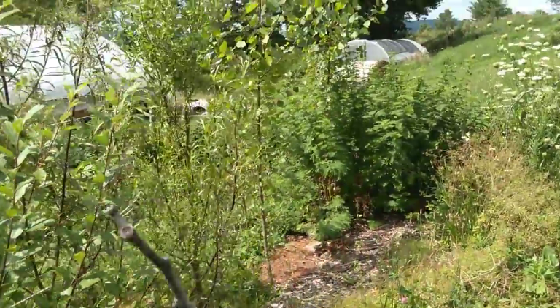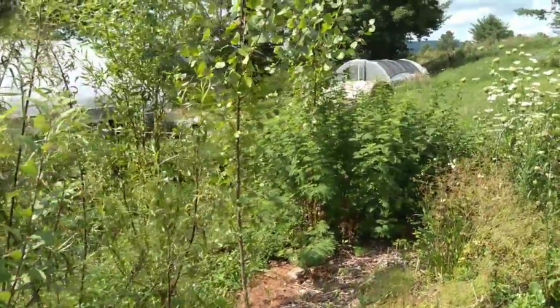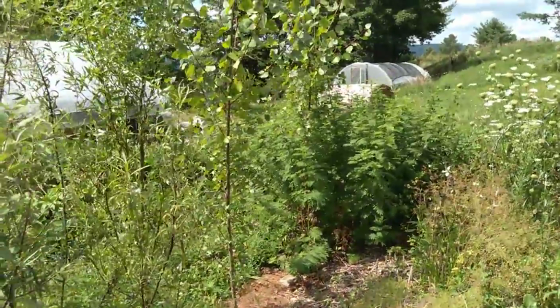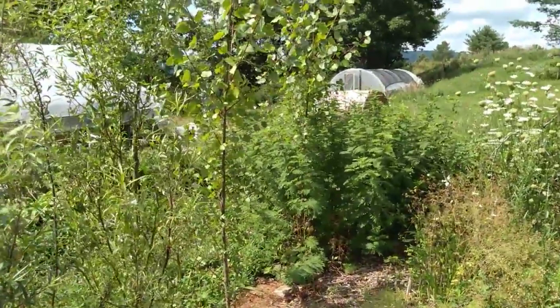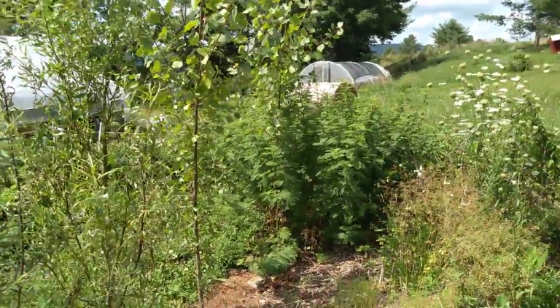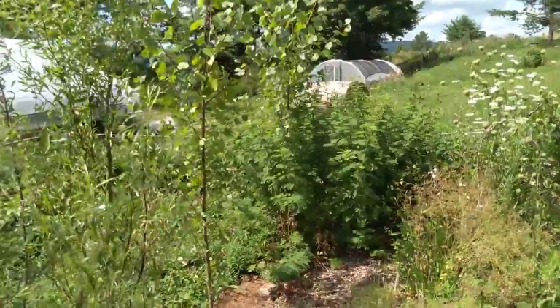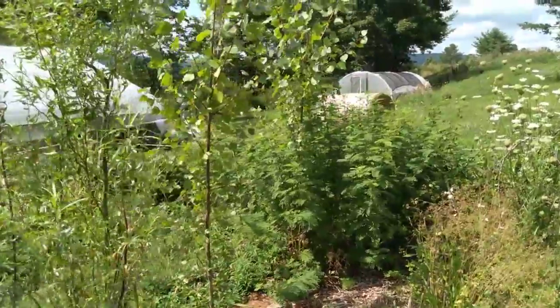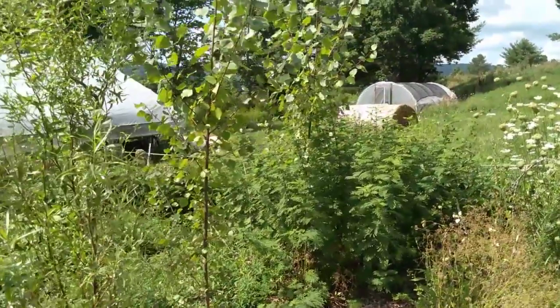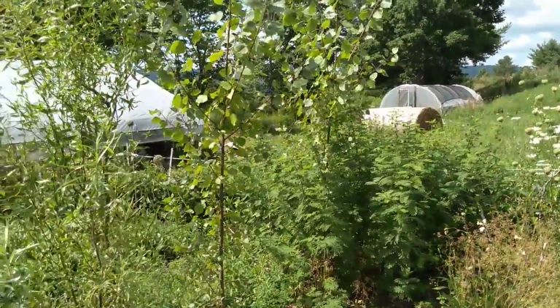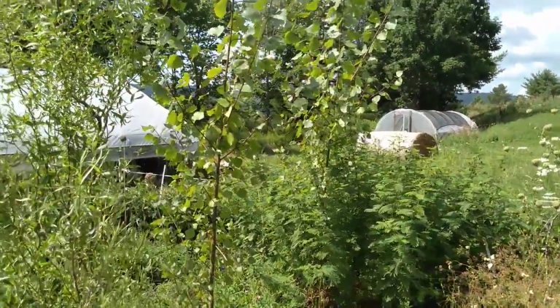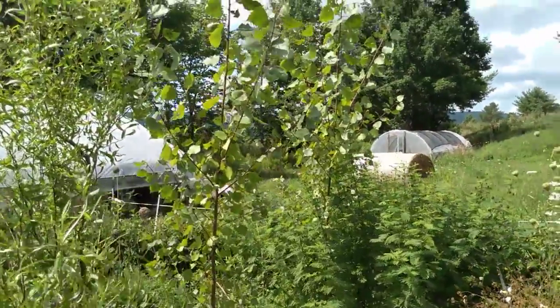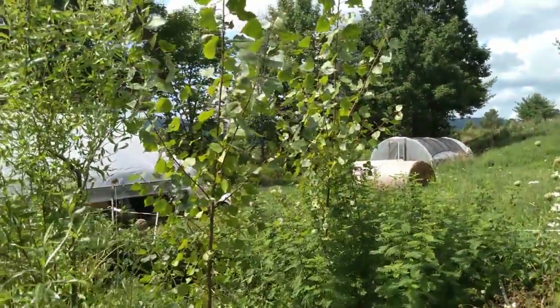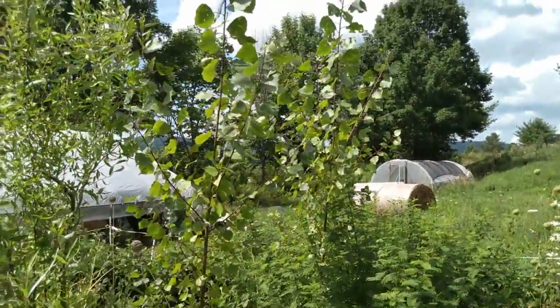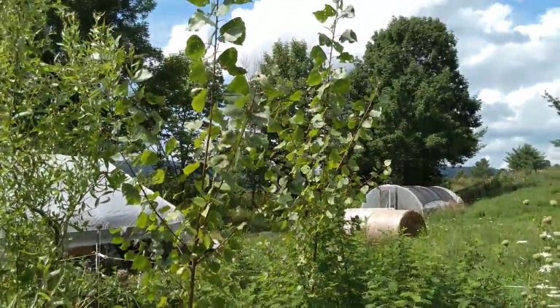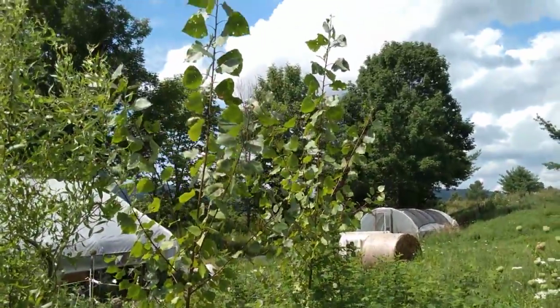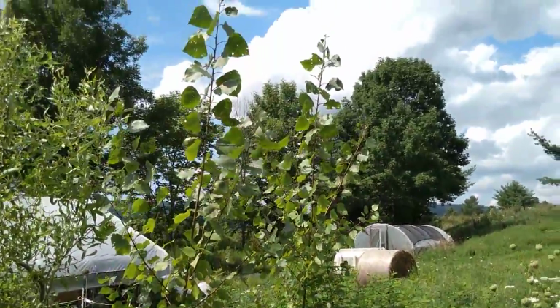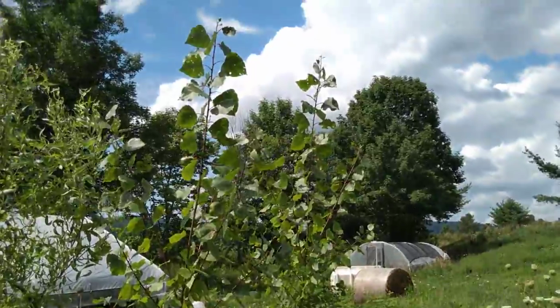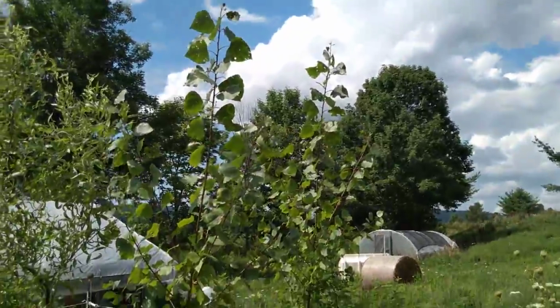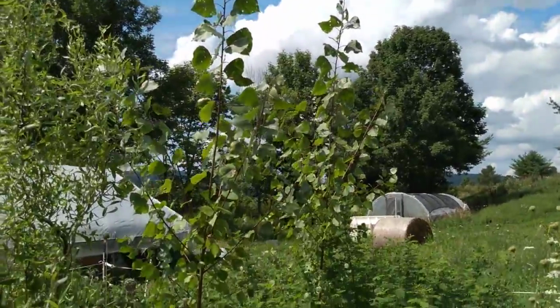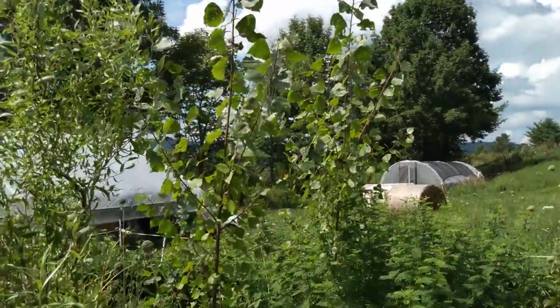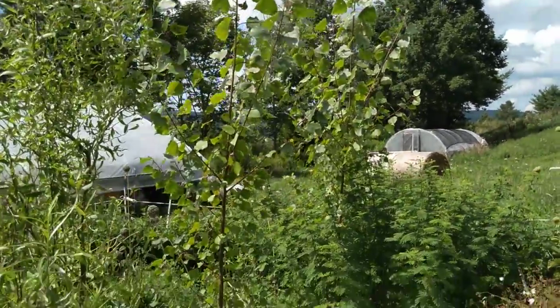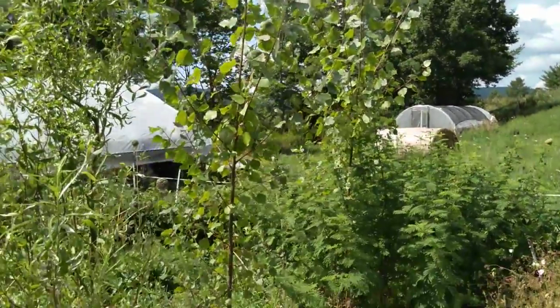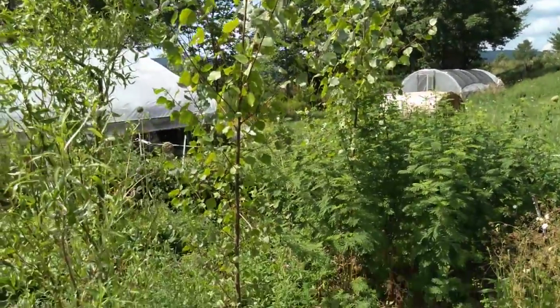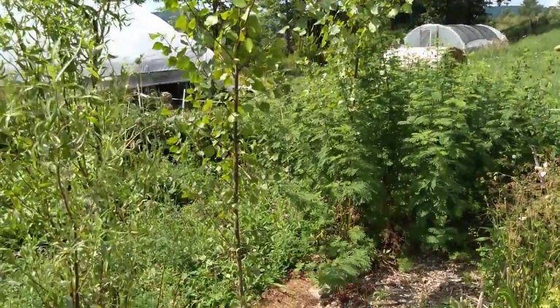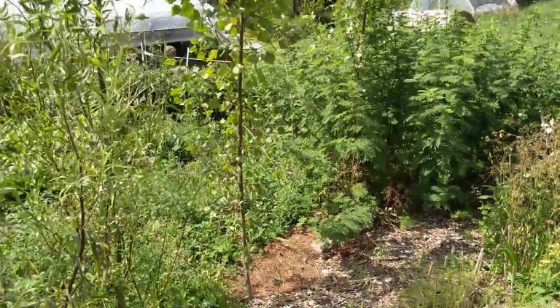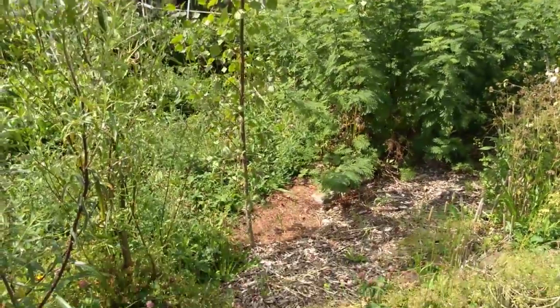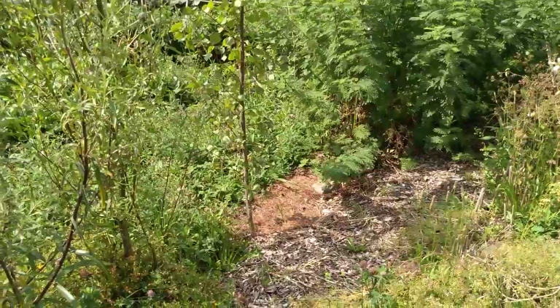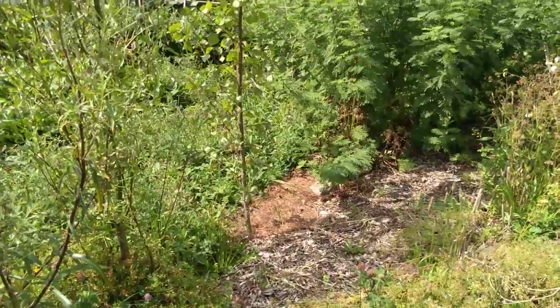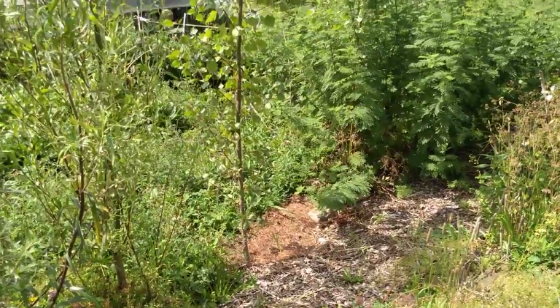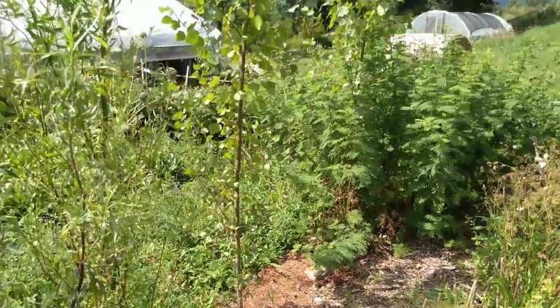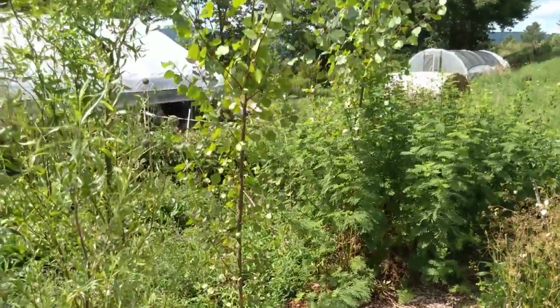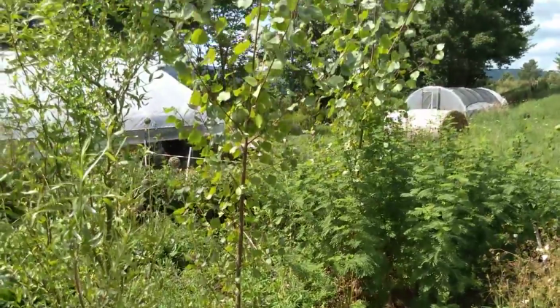There are some poplars I grew from a stem cutting two years ago, and they're just massive. Grew so fast — just two summers from a stem cutting and they're already 12 feet tall.